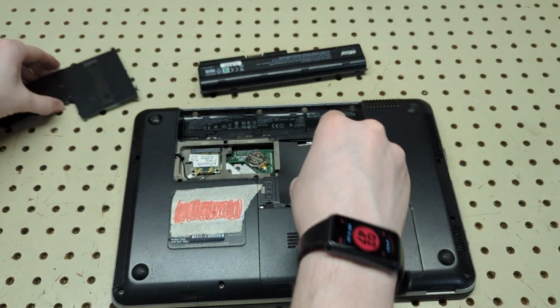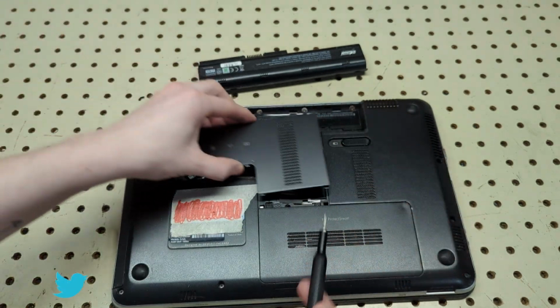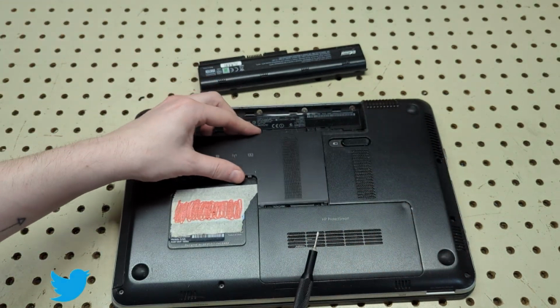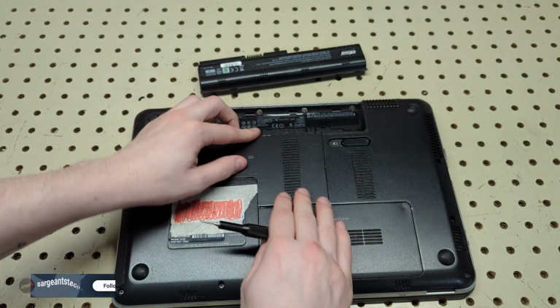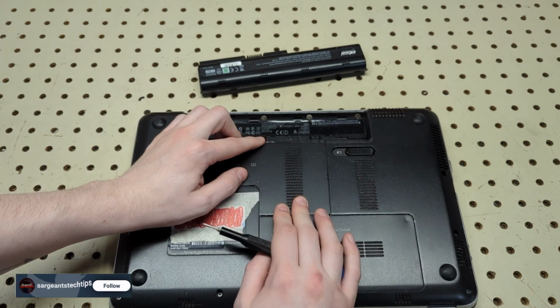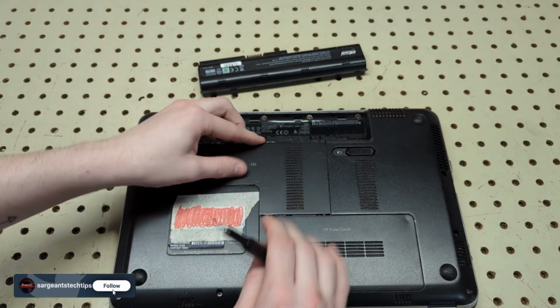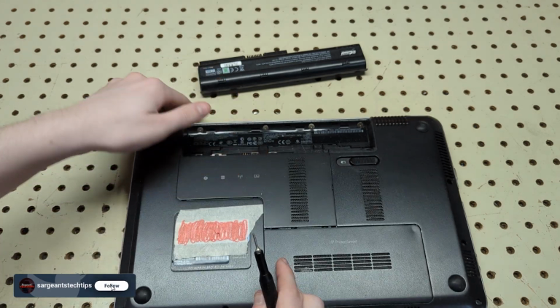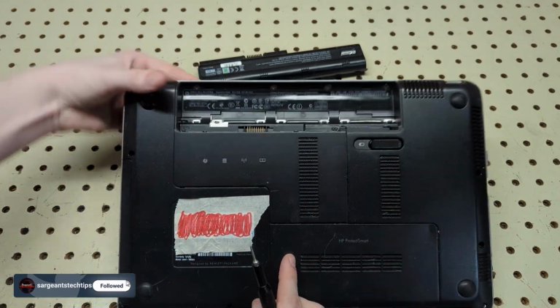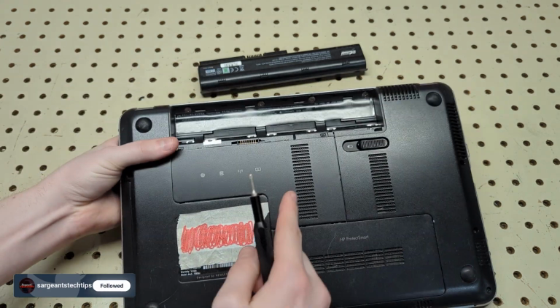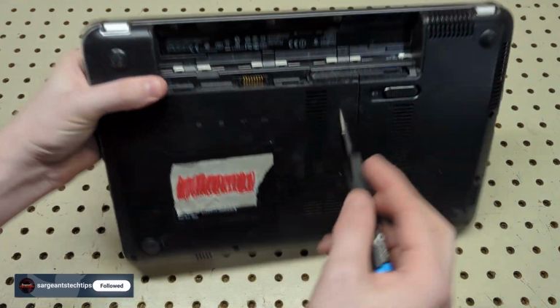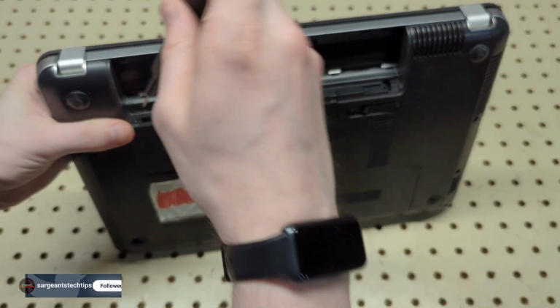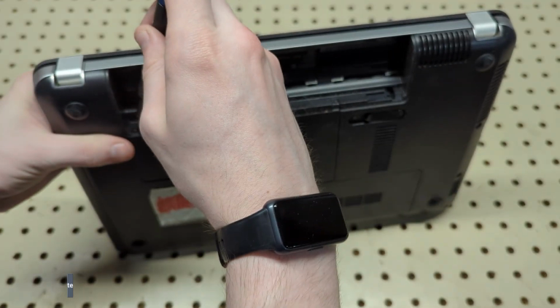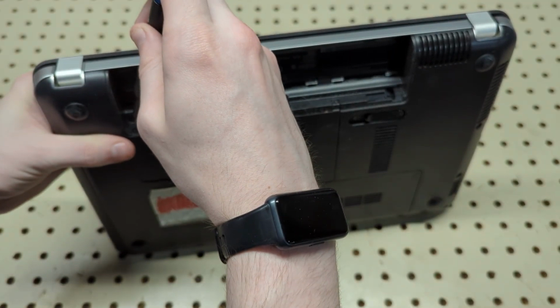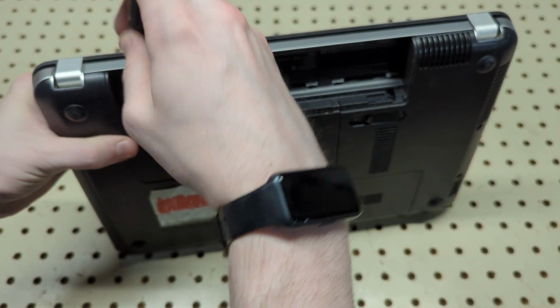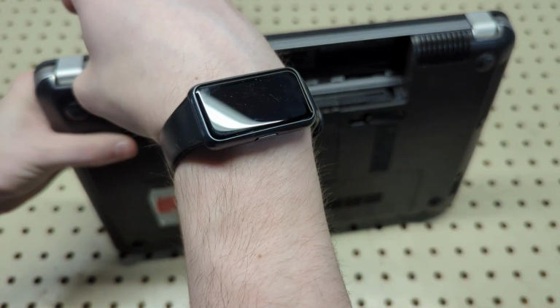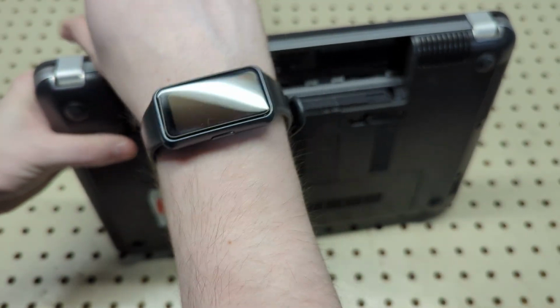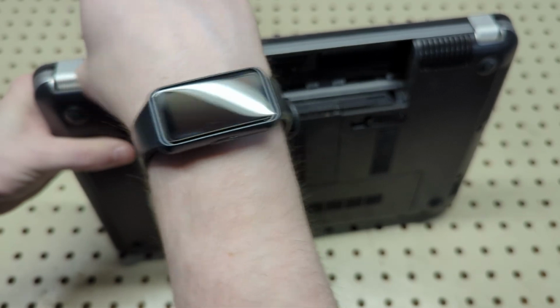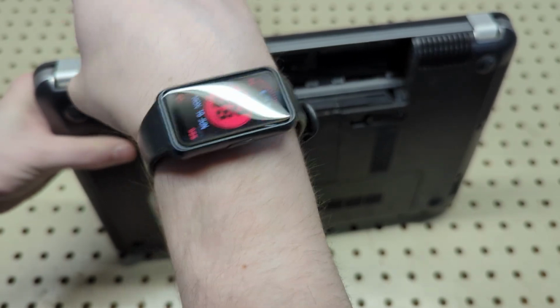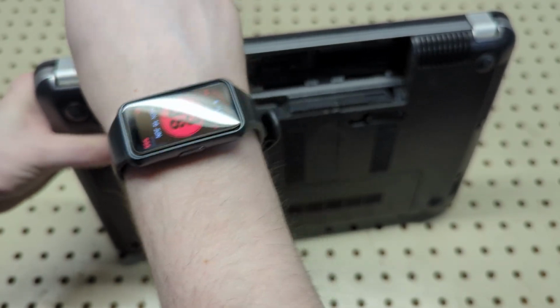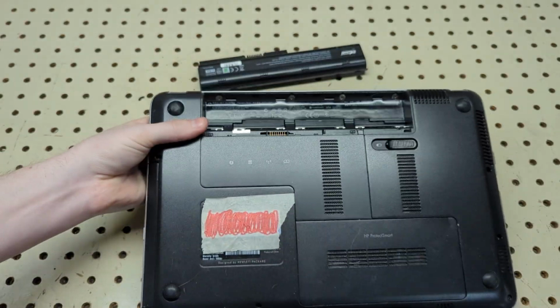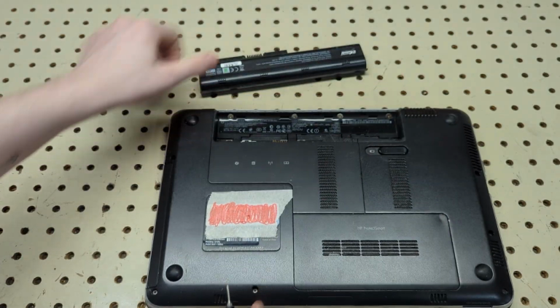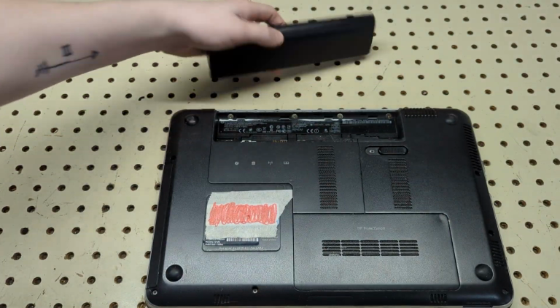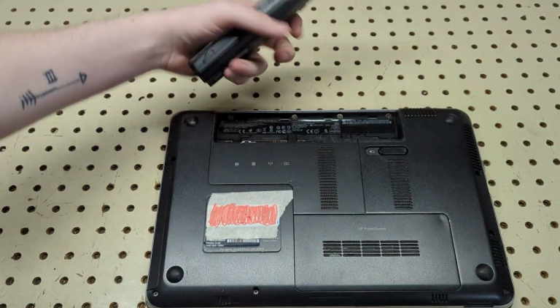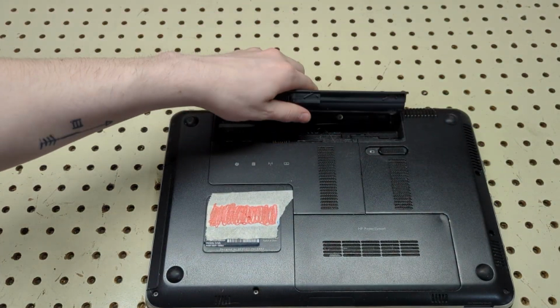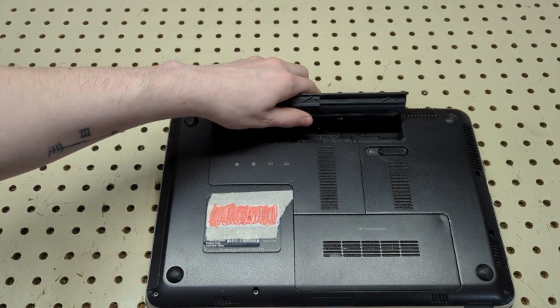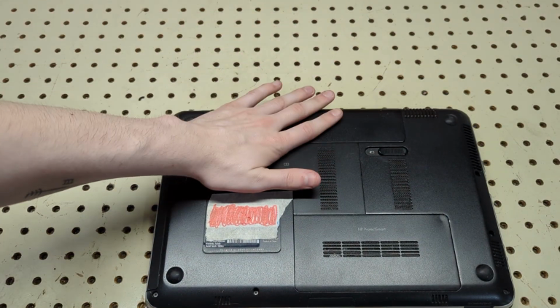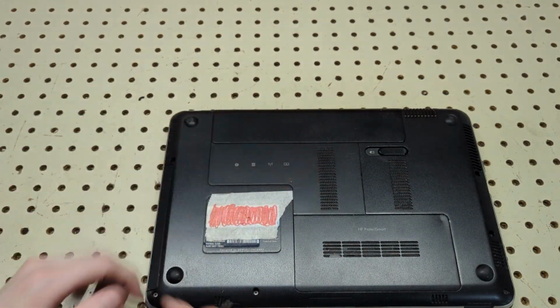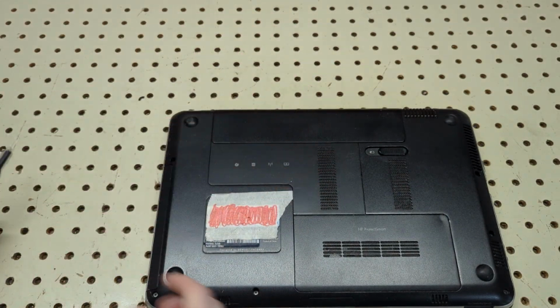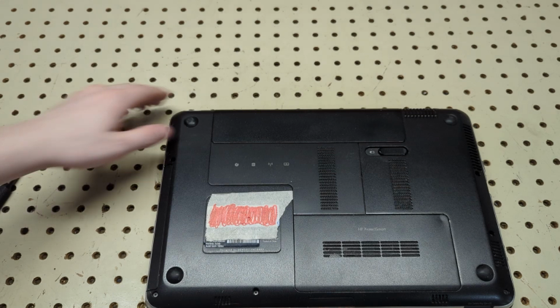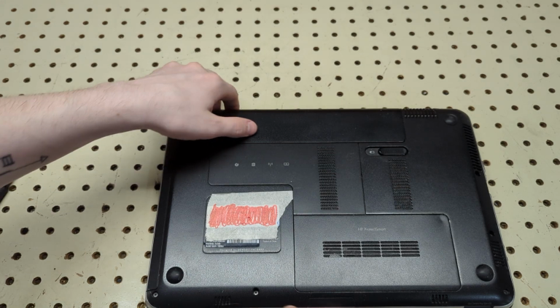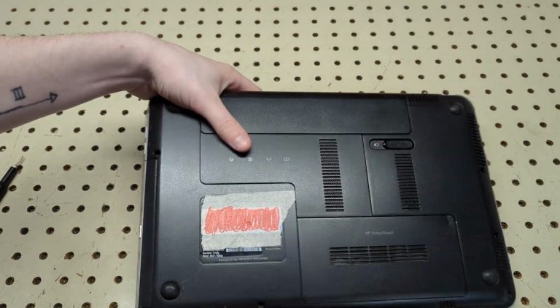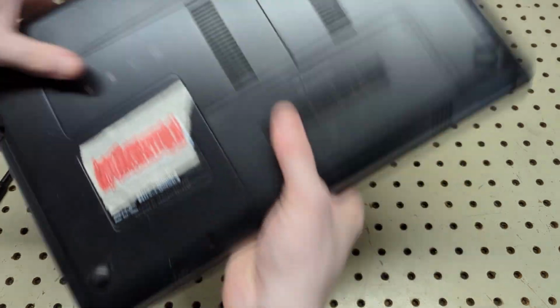Take the other panel, slide it in — it will slide down as you screw it in — so just screw it back on. Then go ahead and replace the battery and you're all set.